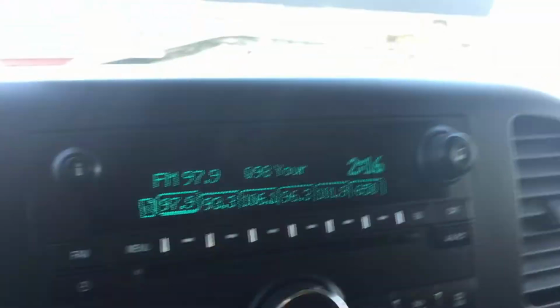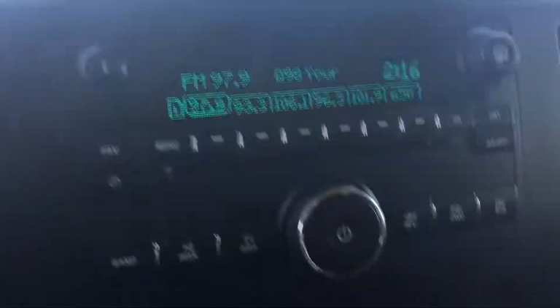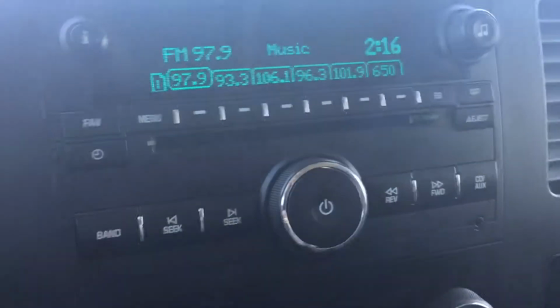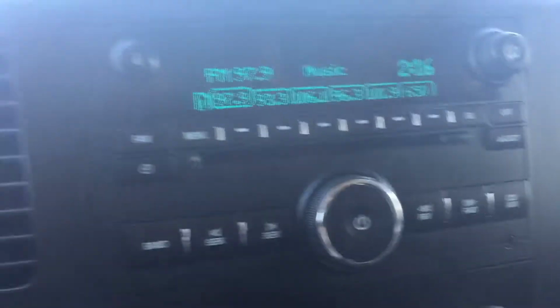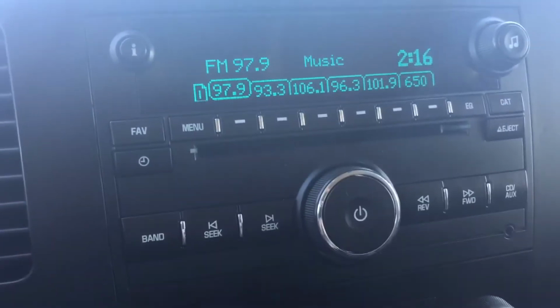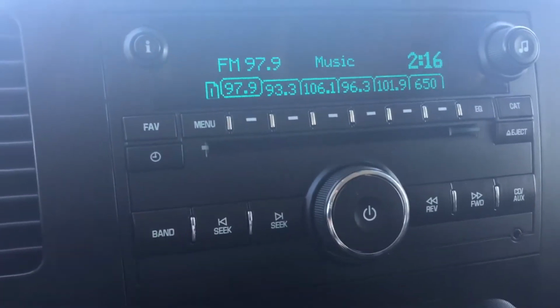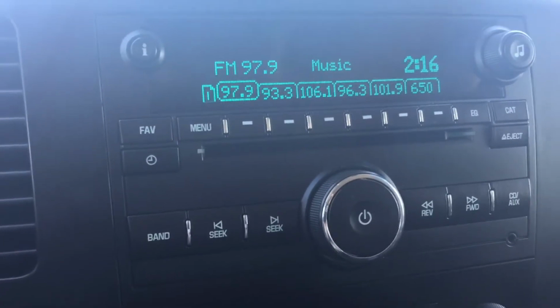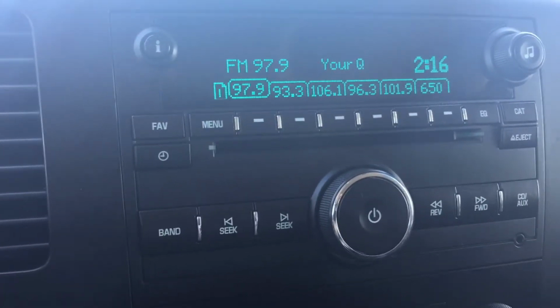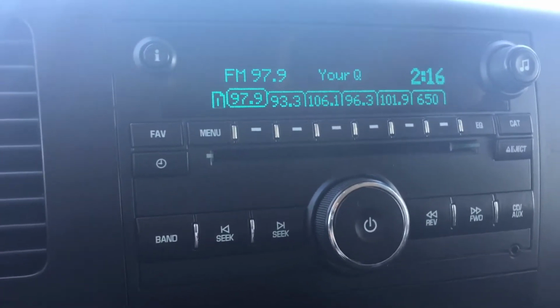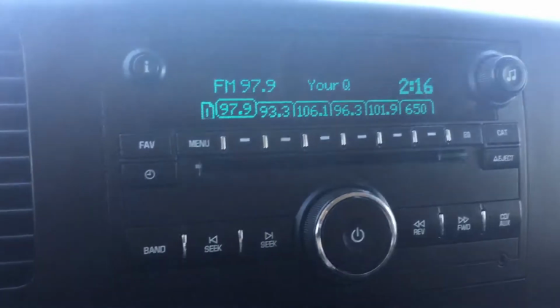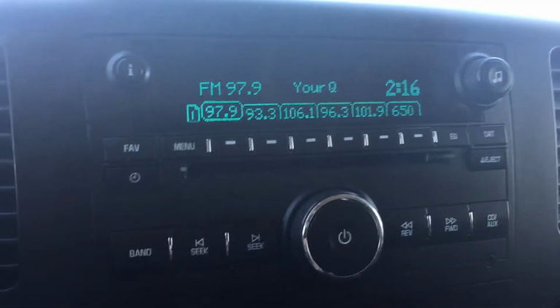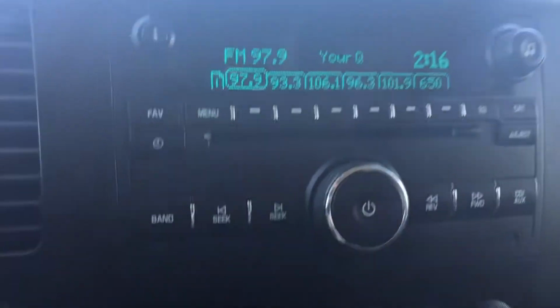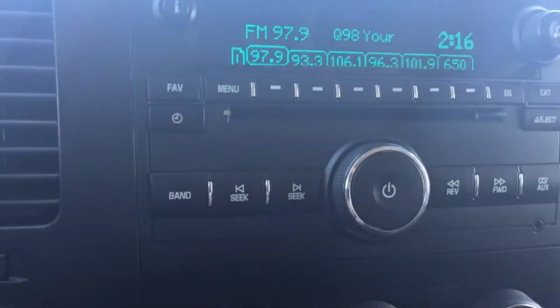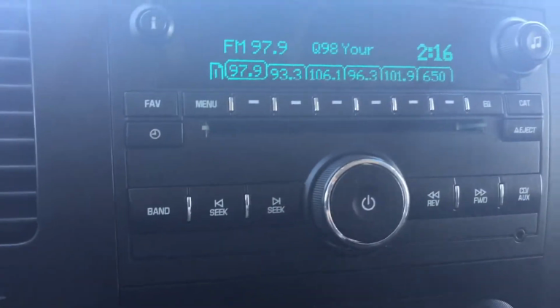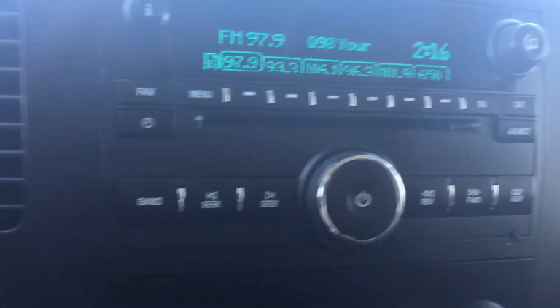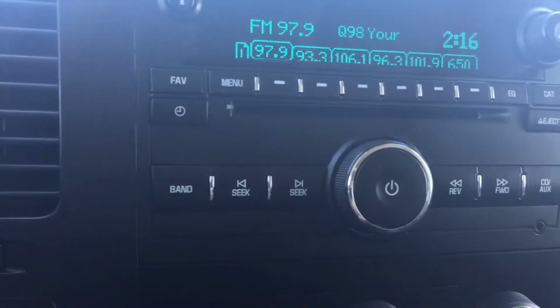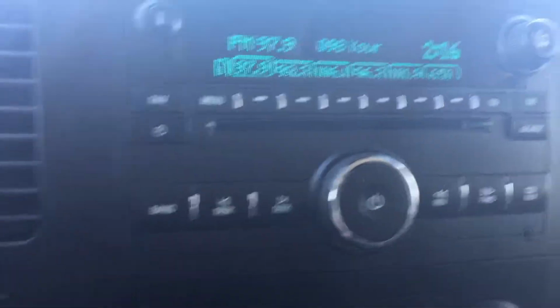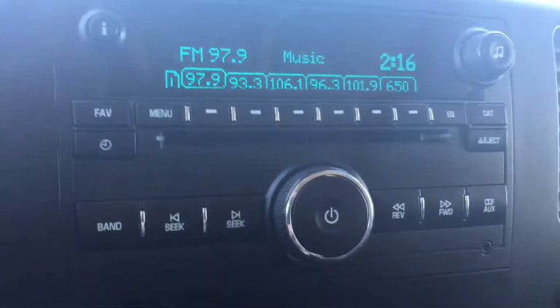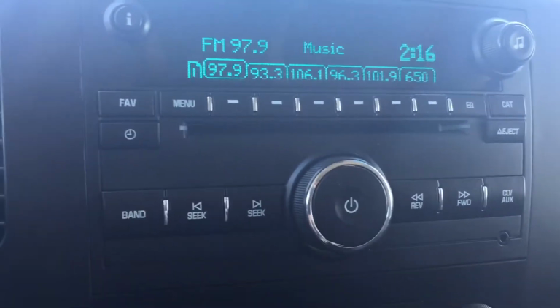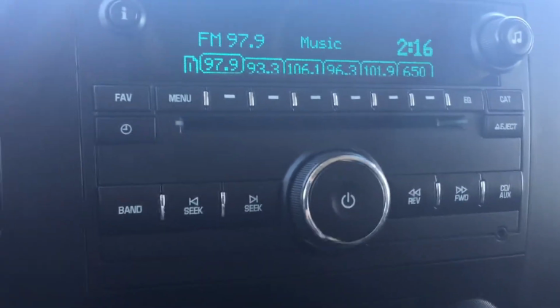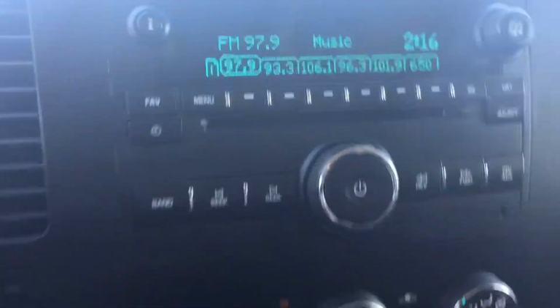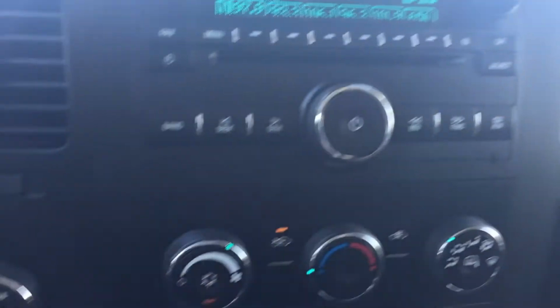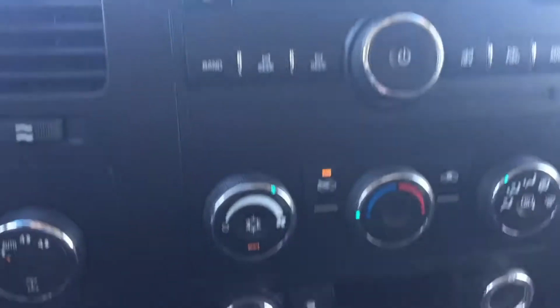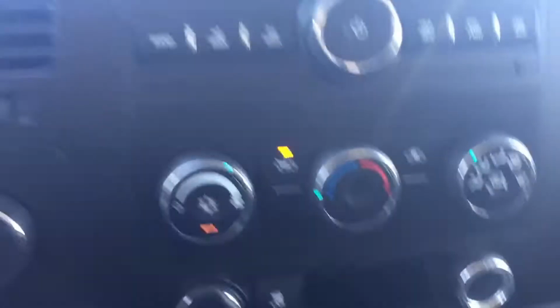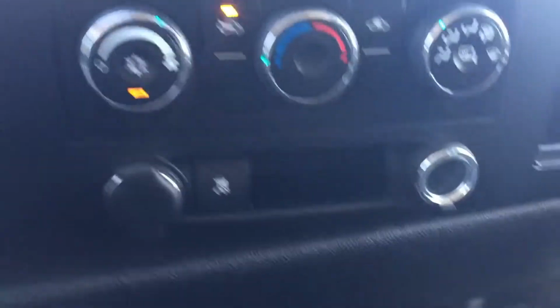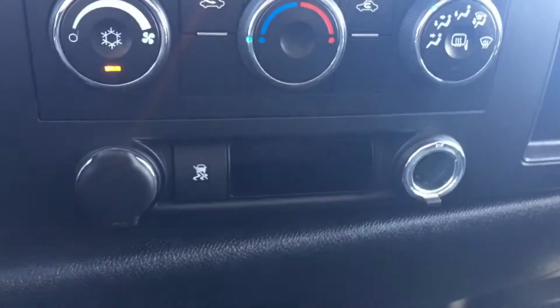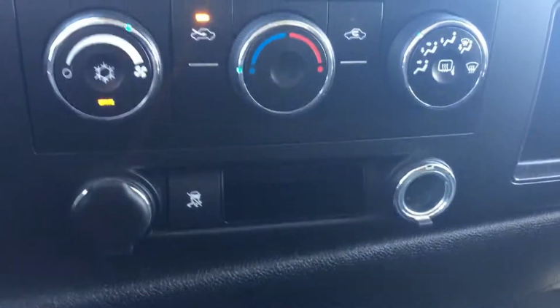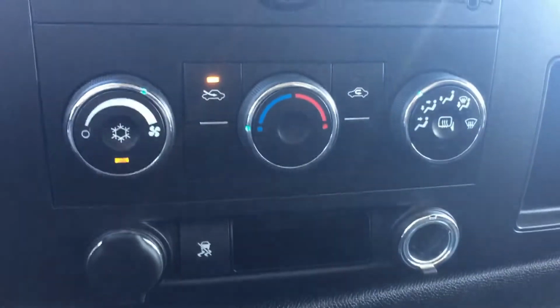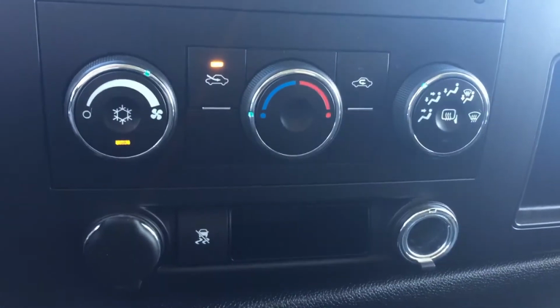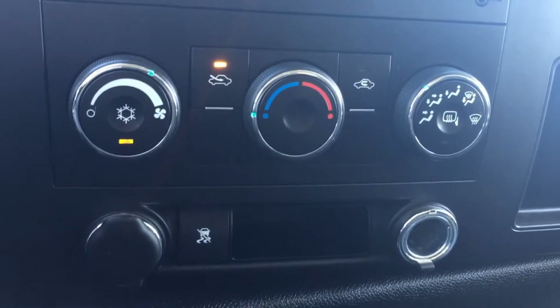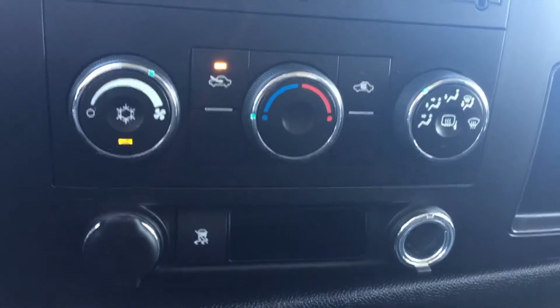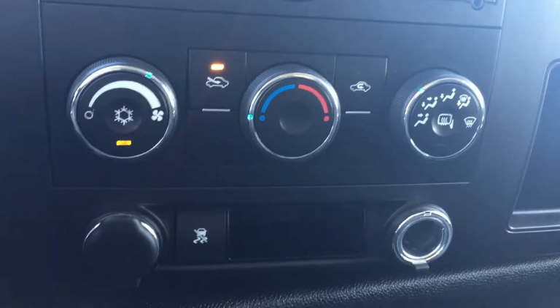We do have AM, FM, and XM radio here, as well as a CD player and auxiliary input. Below that we have our climate control.